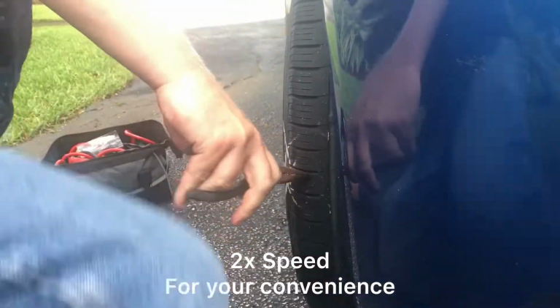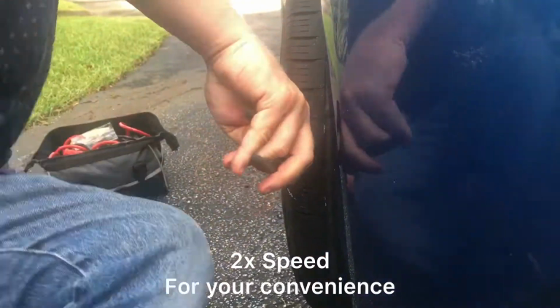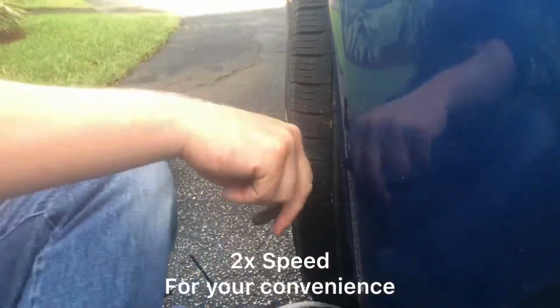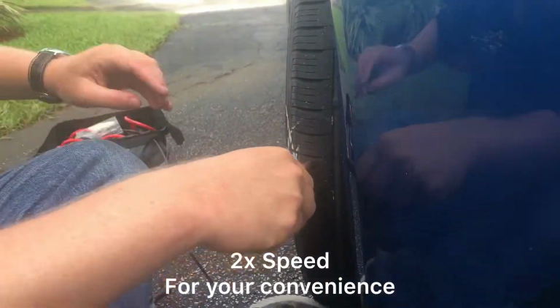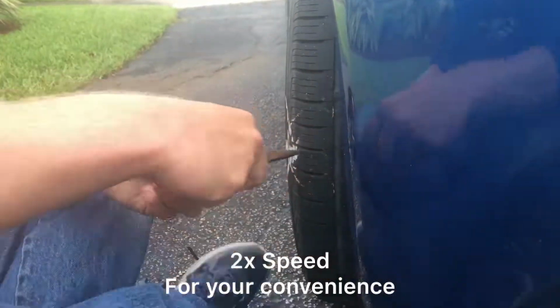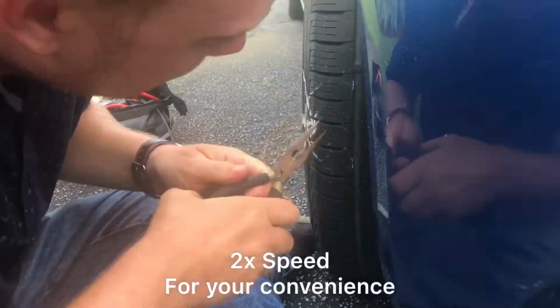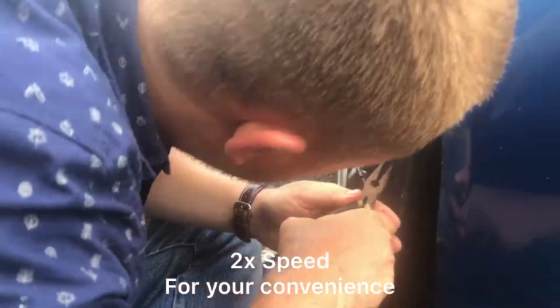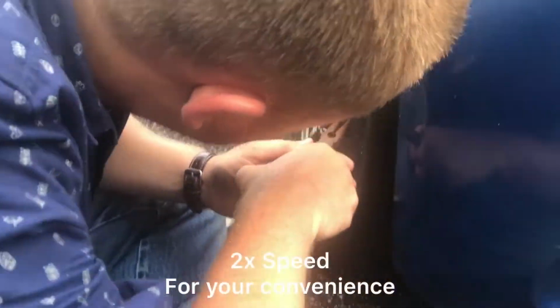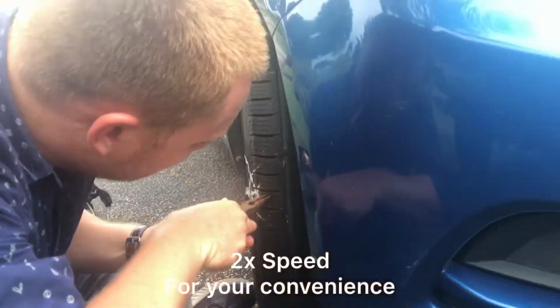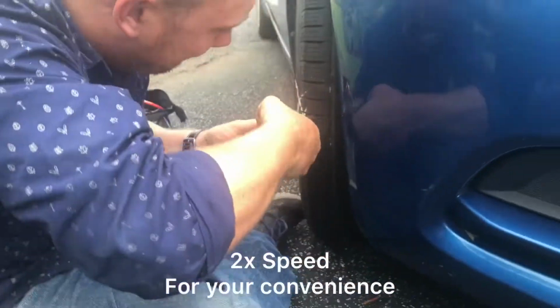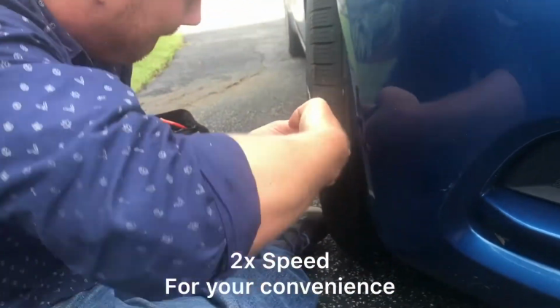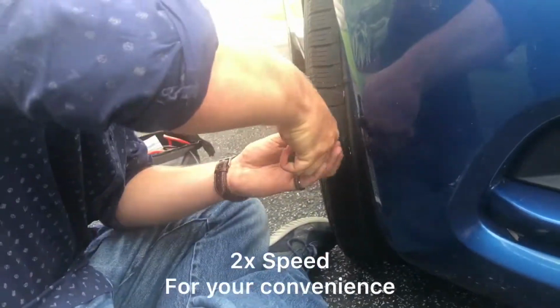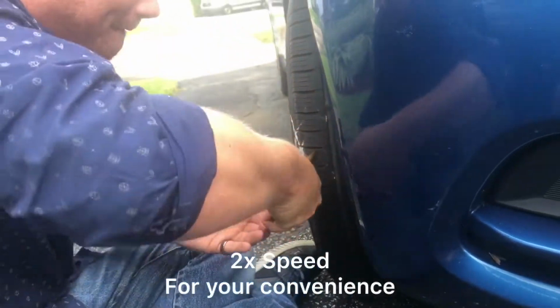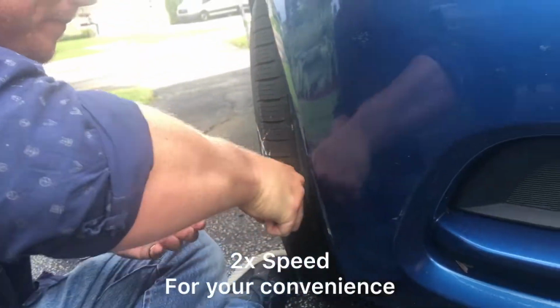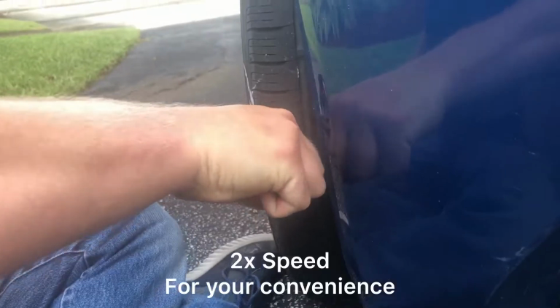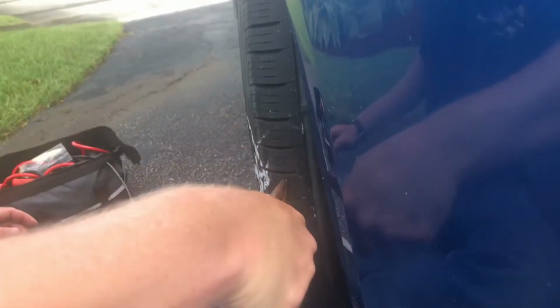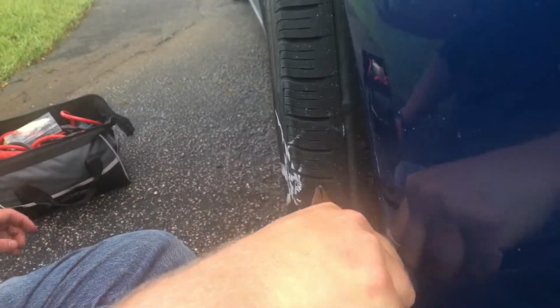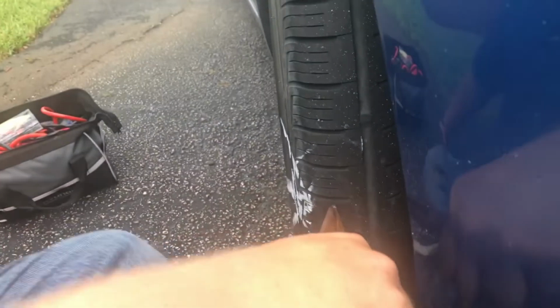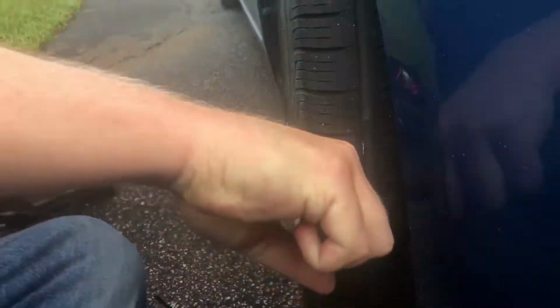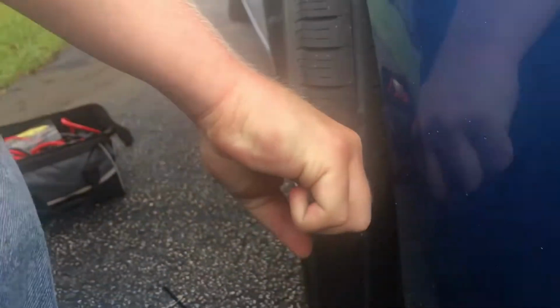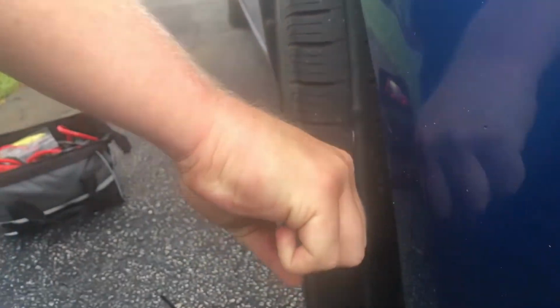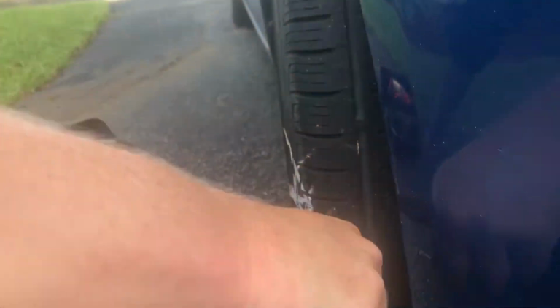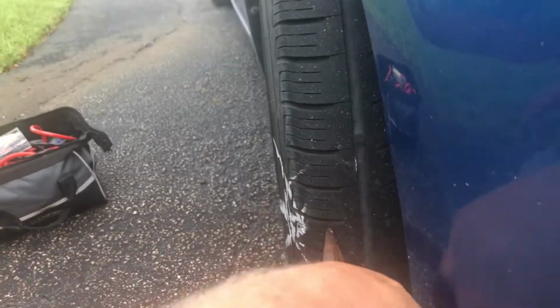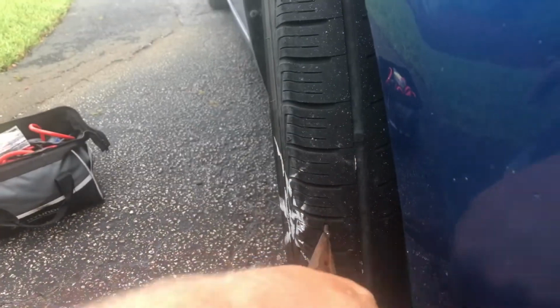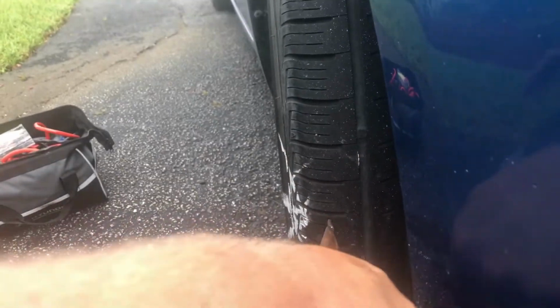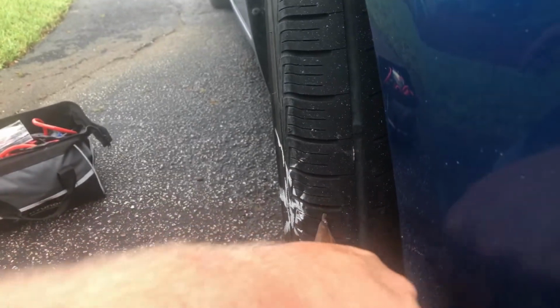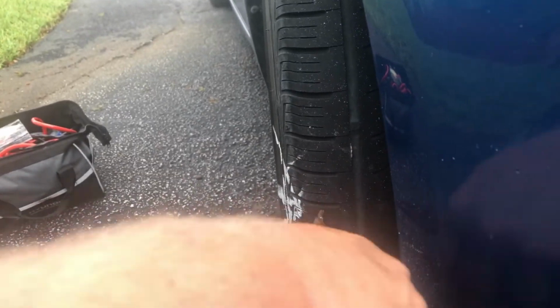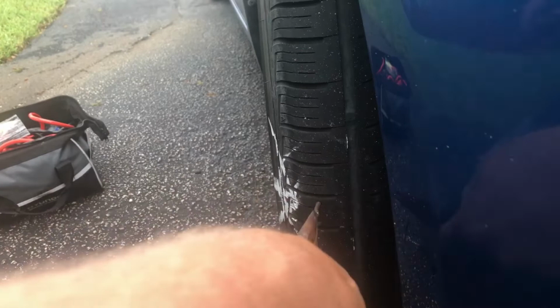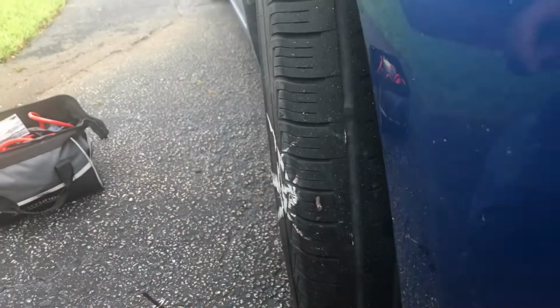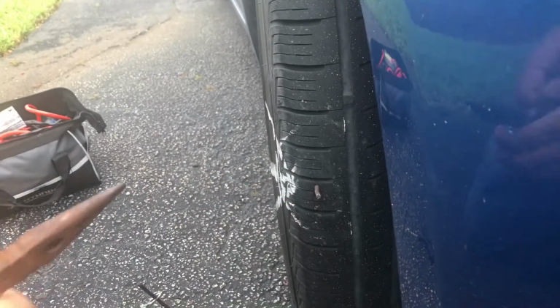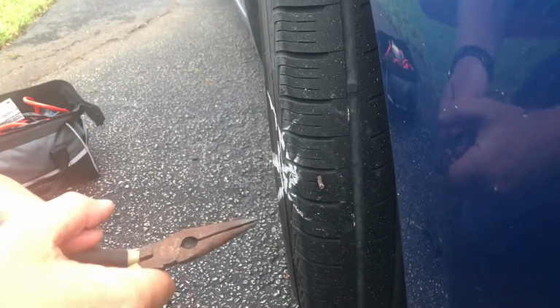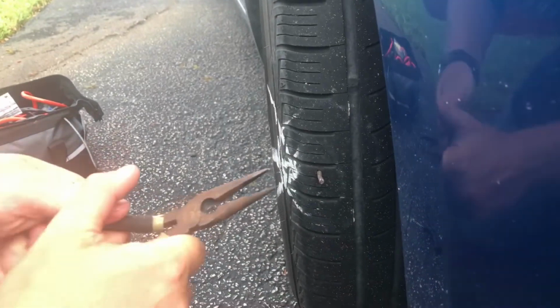I've got to really get down in there to get at it. Oh, I got it. See this? Pulling it out. And then I'm going to ream it. Look at that — that's a big nail.